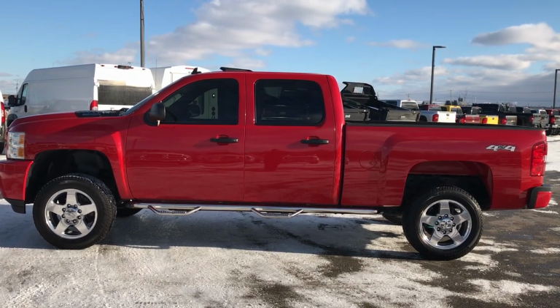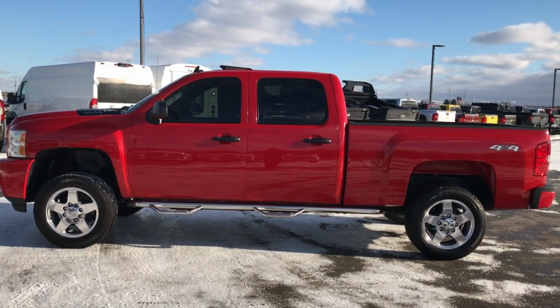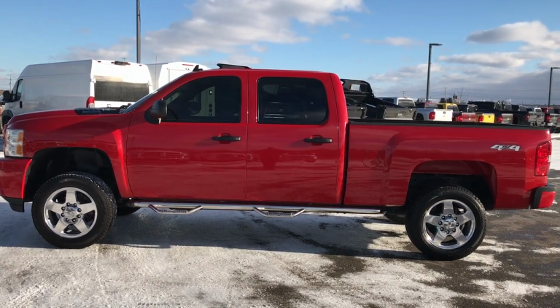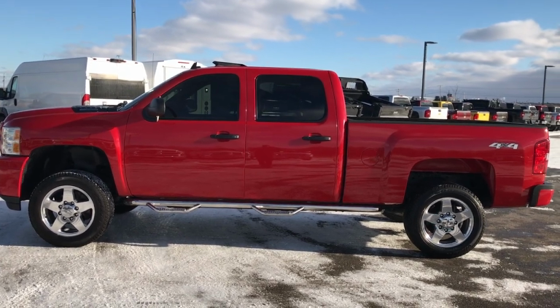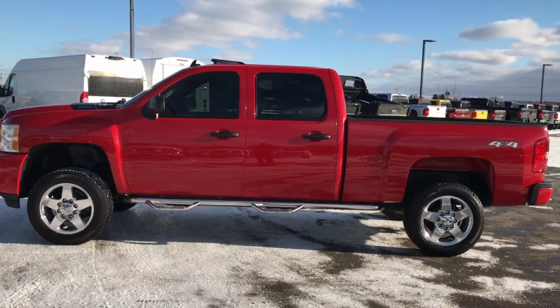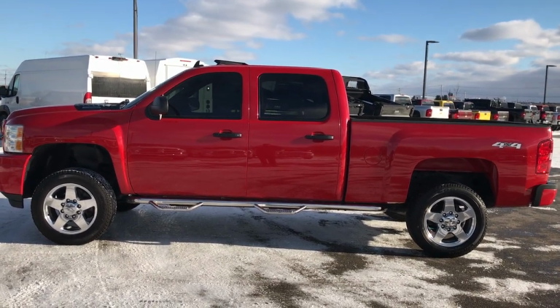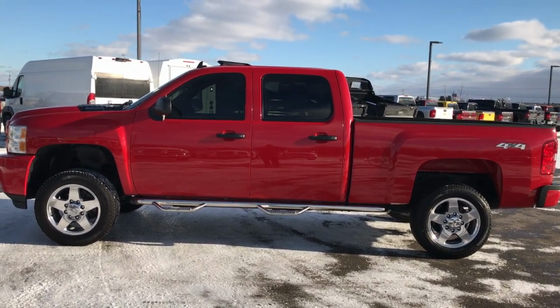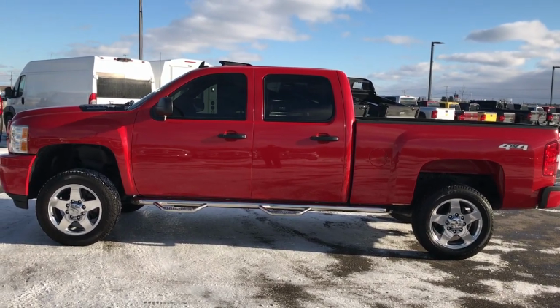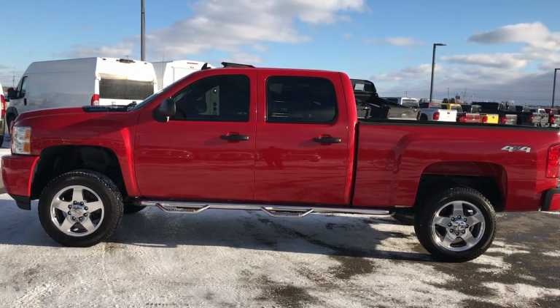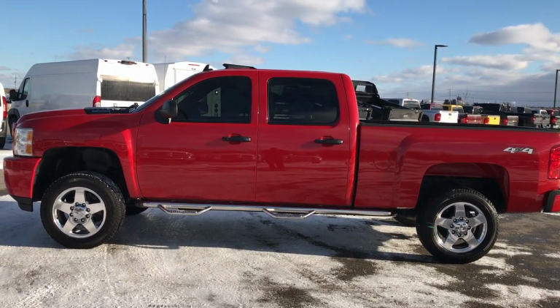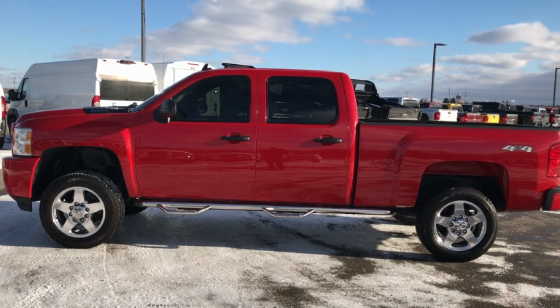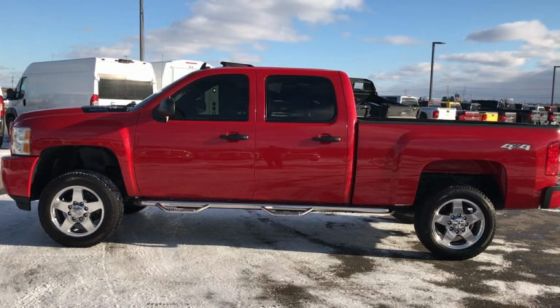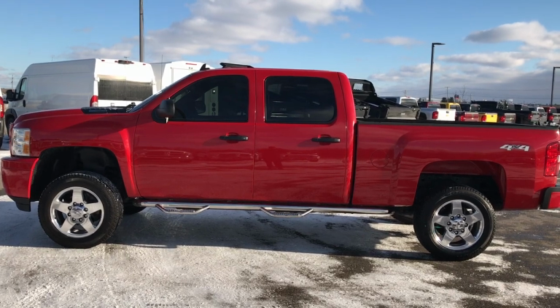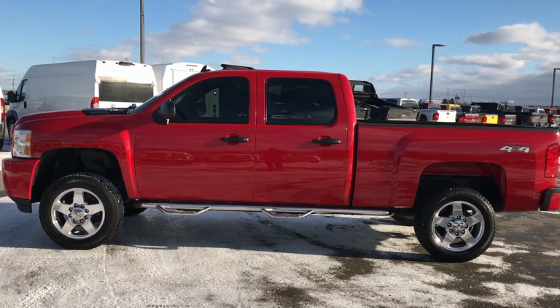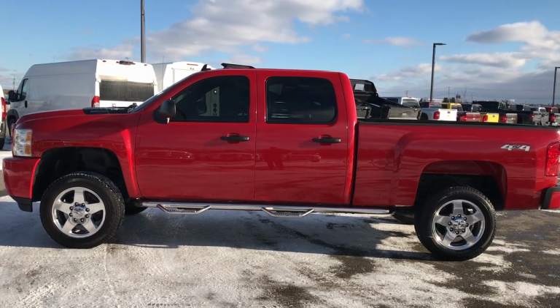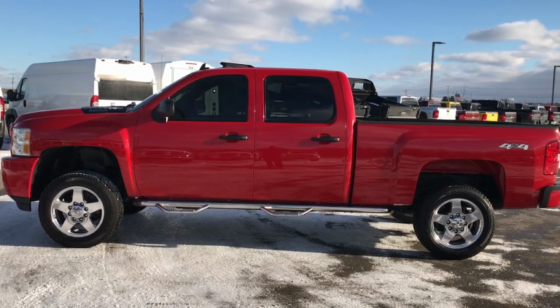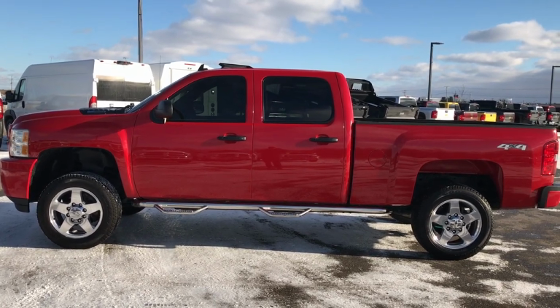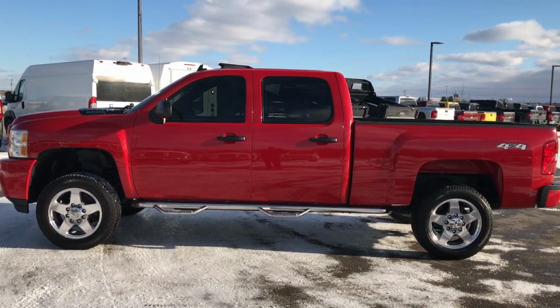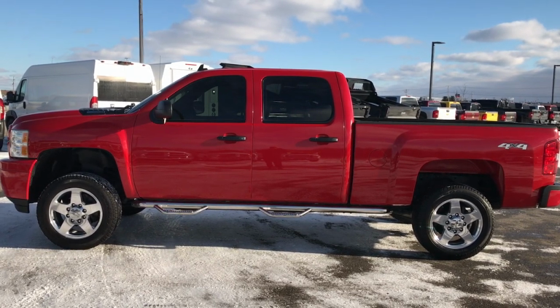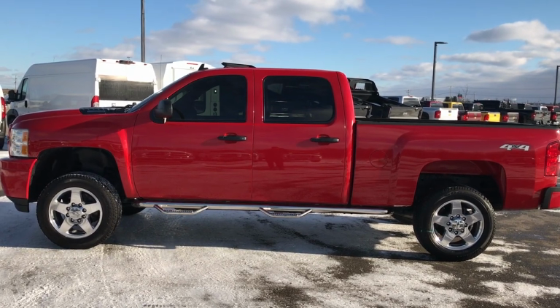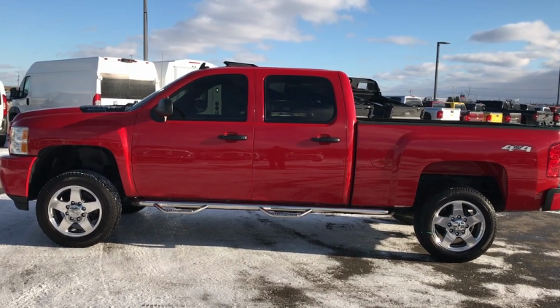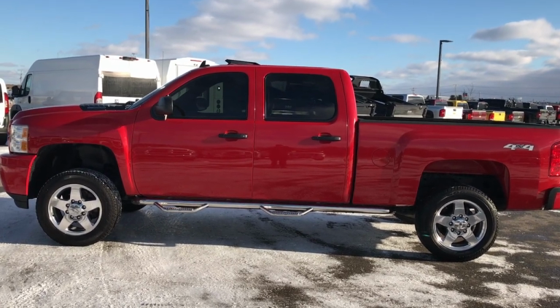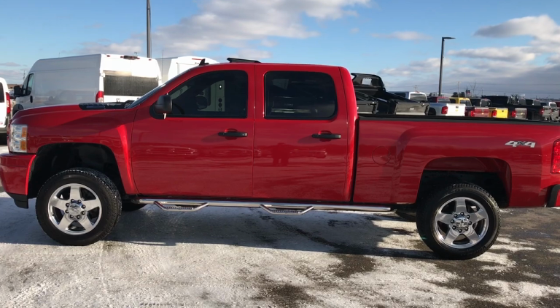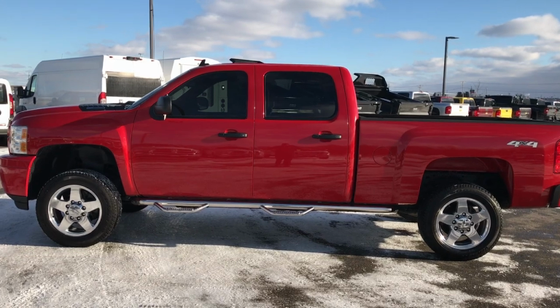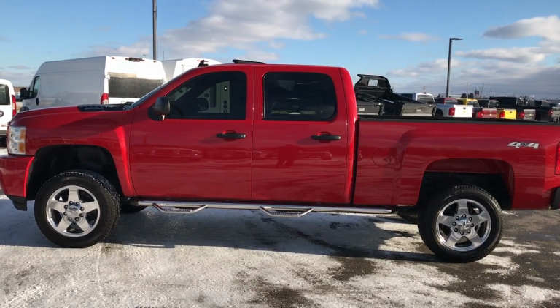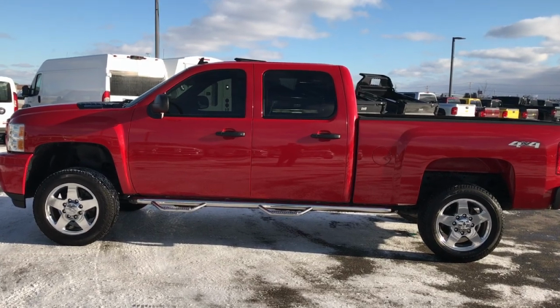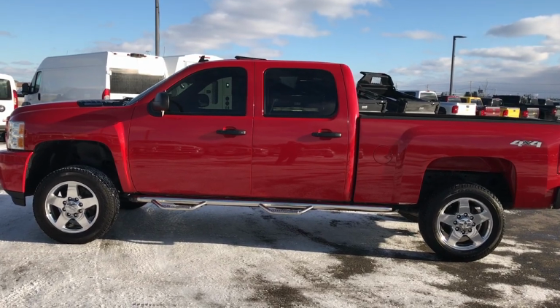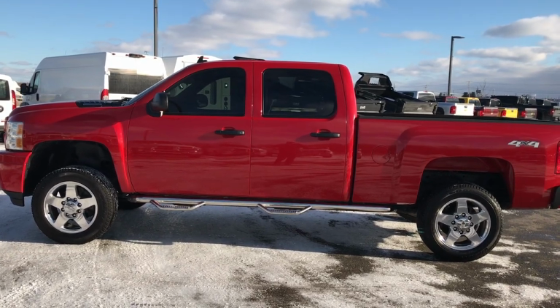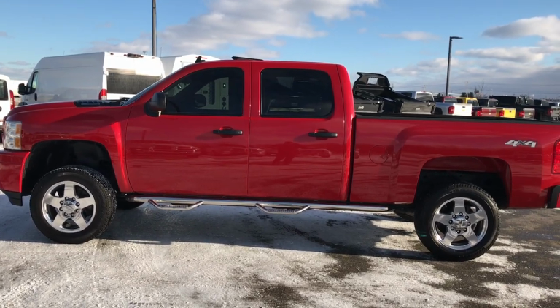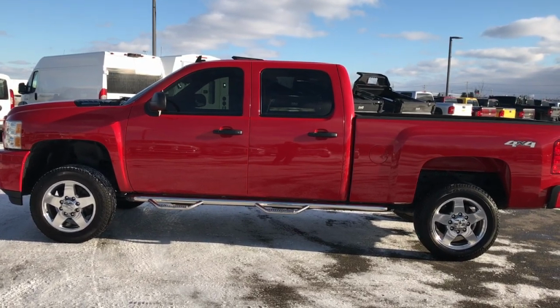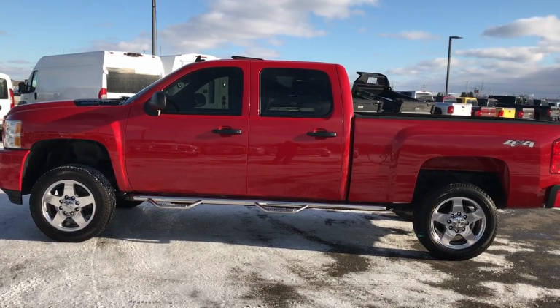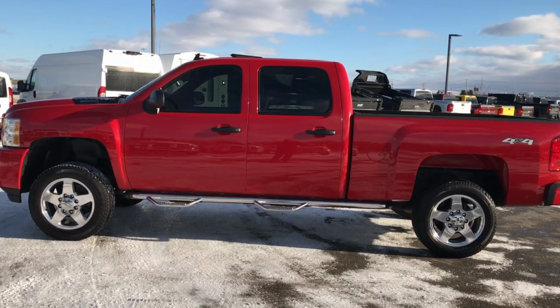Thank you so much for checking out the vehicle. If you want to make this one yours, give us a call right now at 920-921-0850. Ask for one of our sales associates to make this truck yours today. Once again, that number is 920-921-0850.